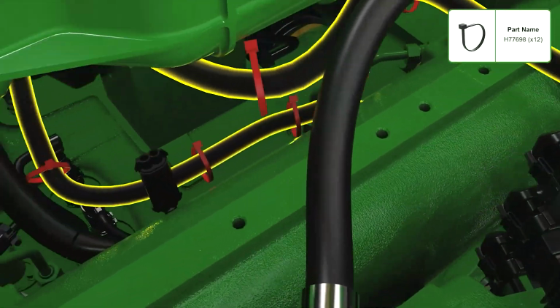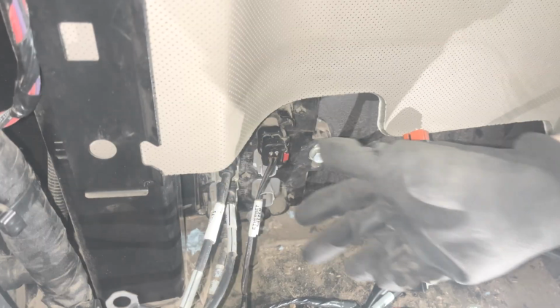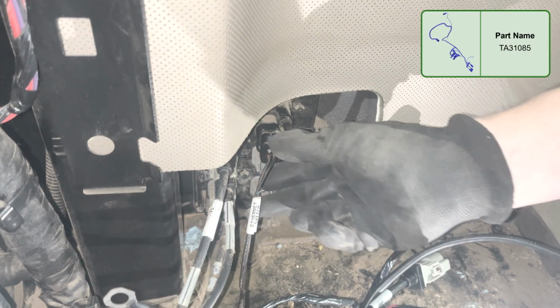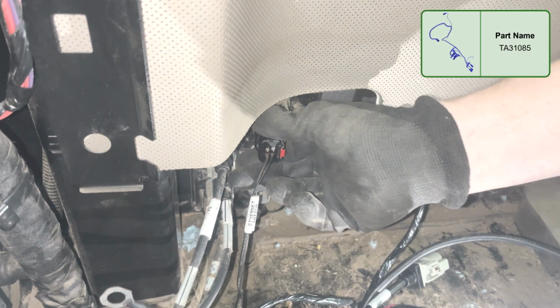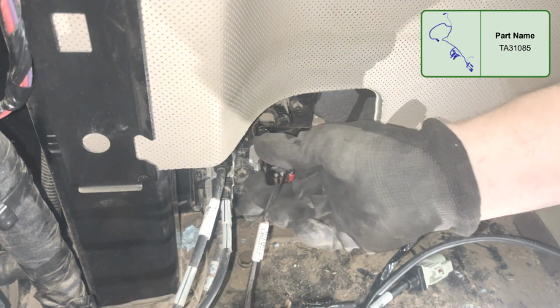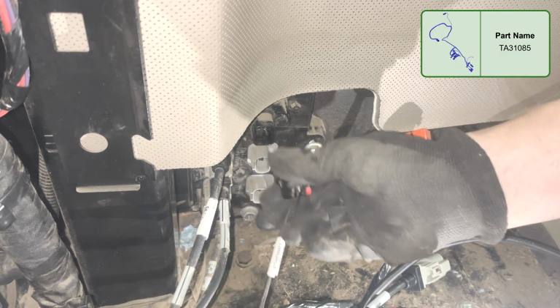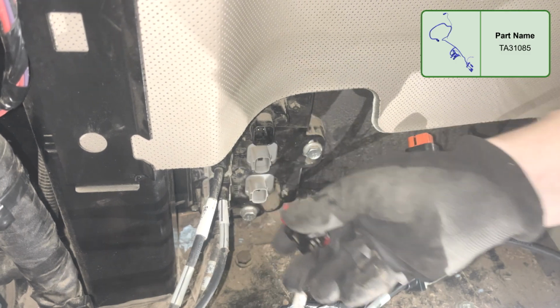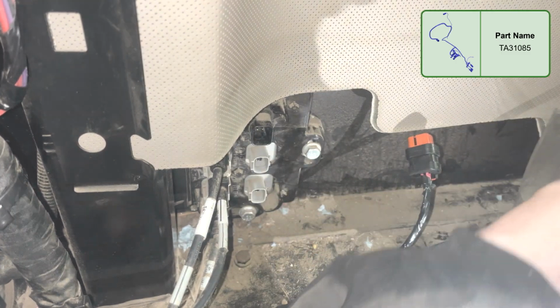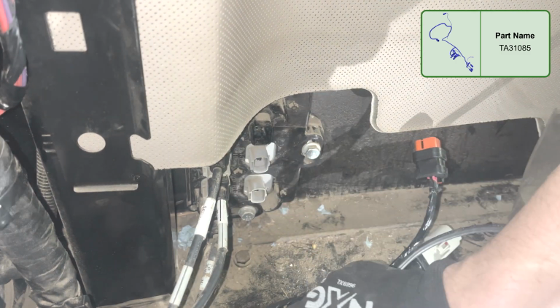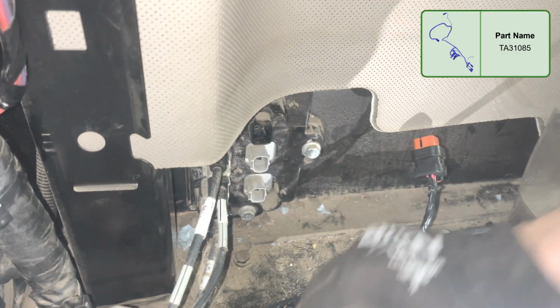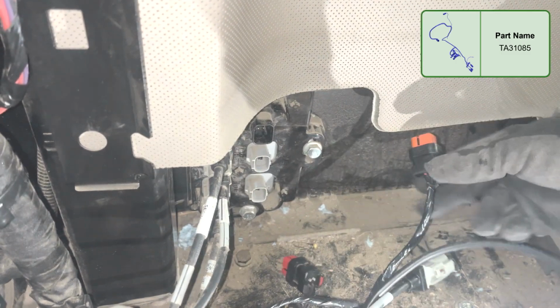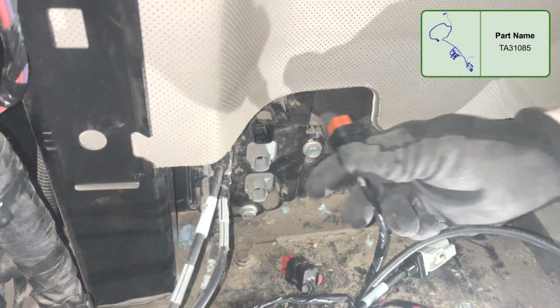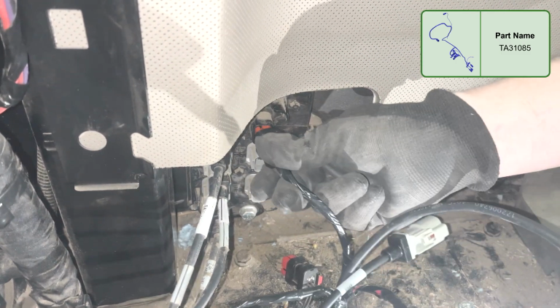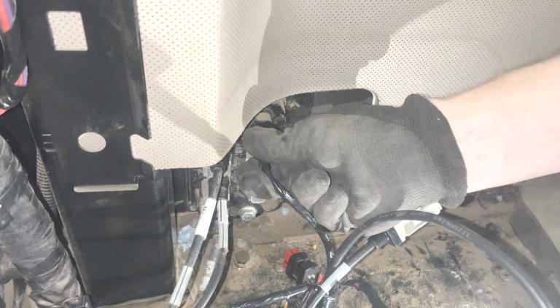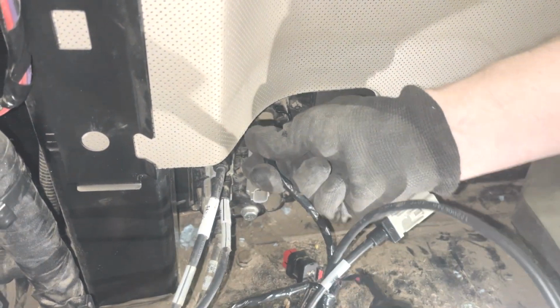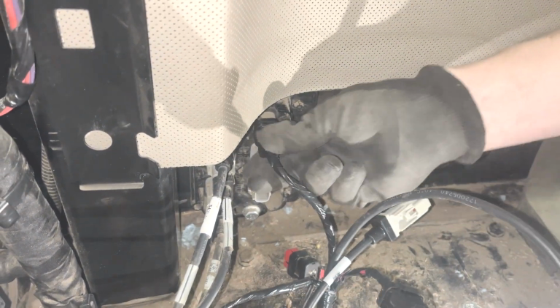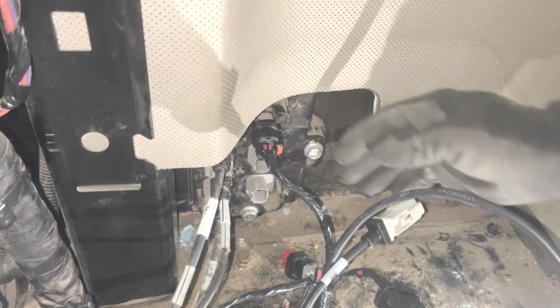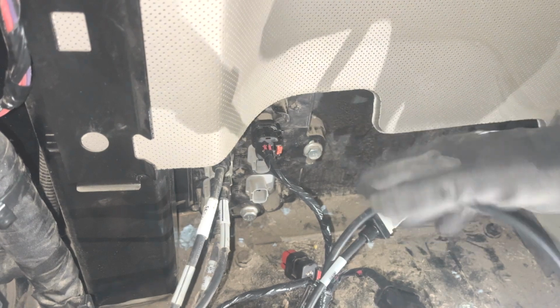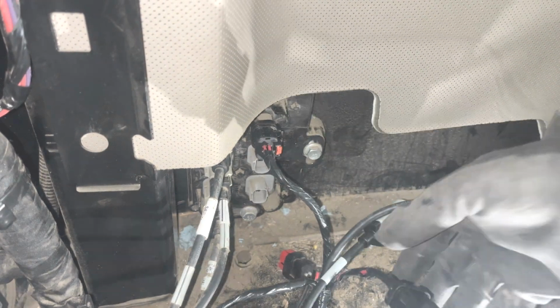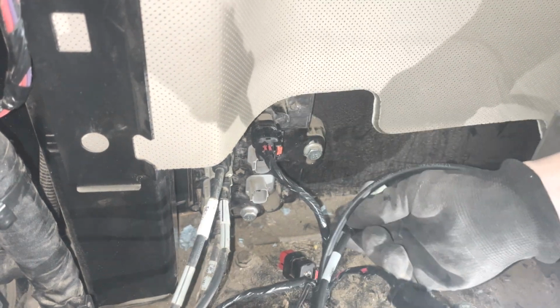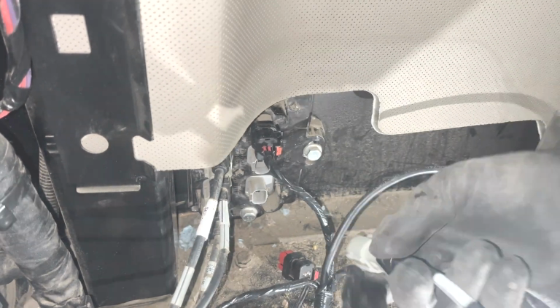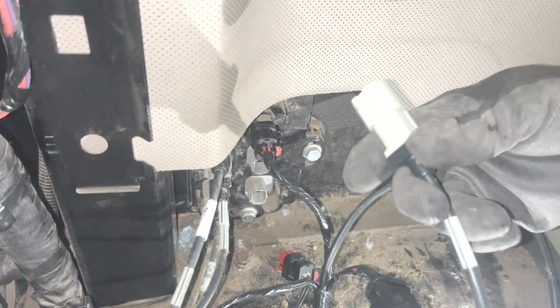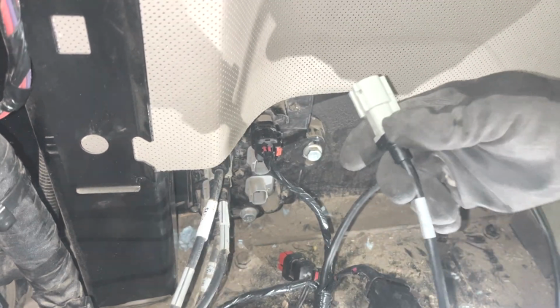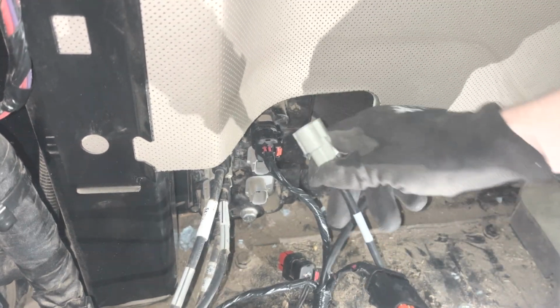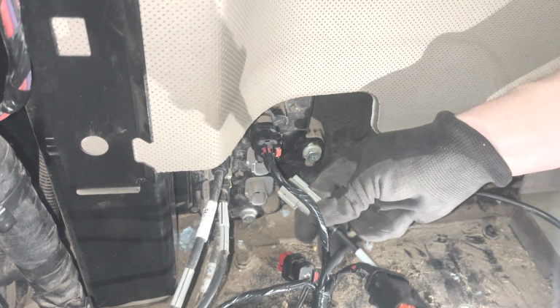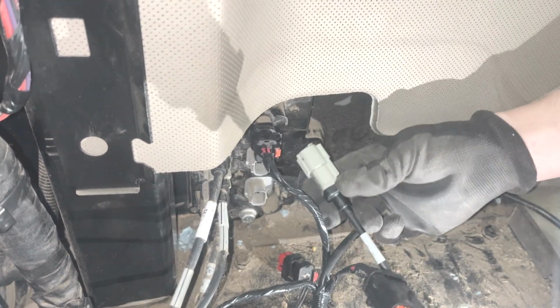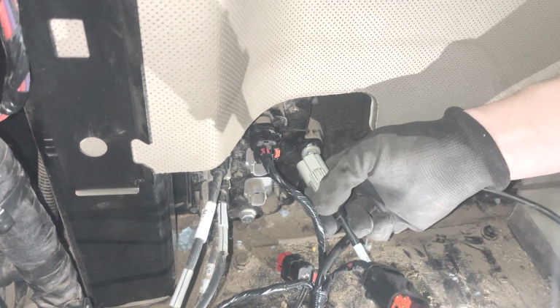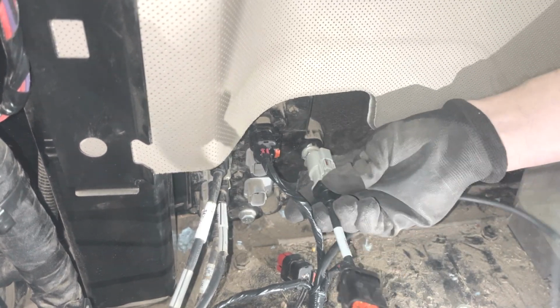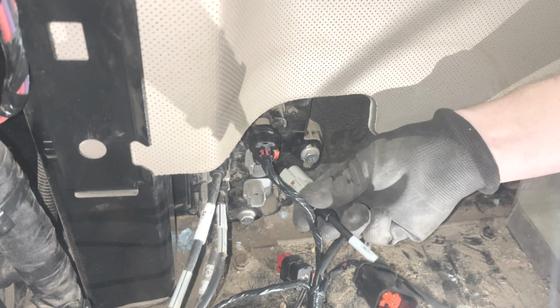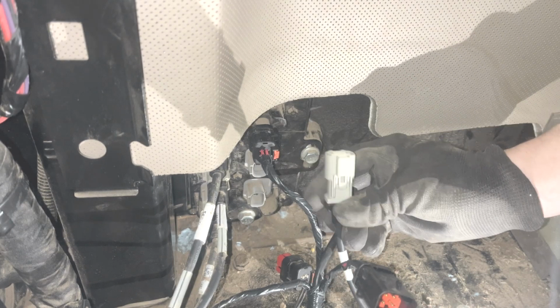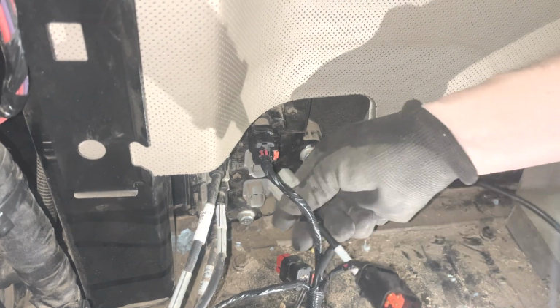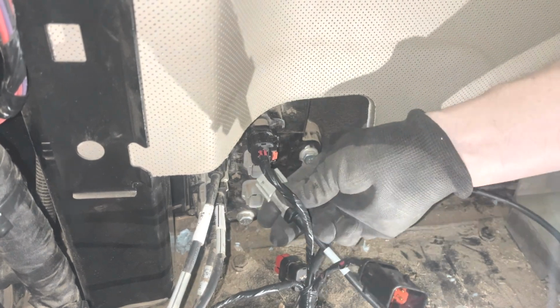After removing the rear format plug, harness into the config switch located on the lower left area of the cab. The harness will be labeled in correlation to the ports on the config switch.